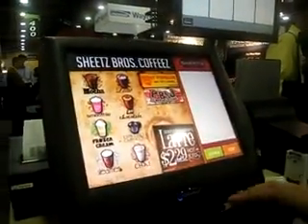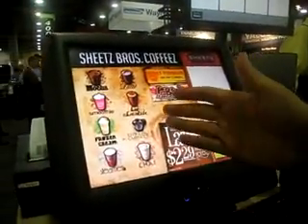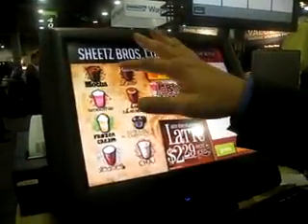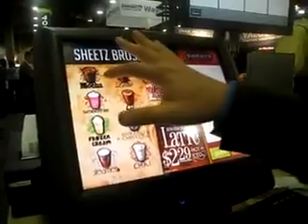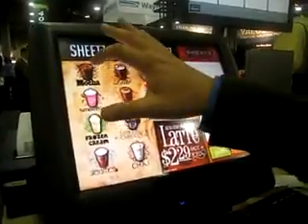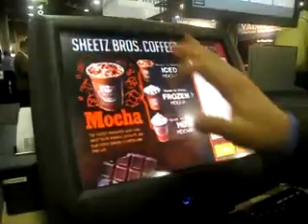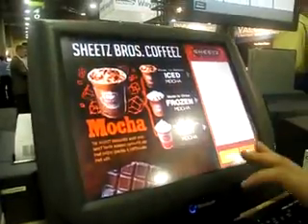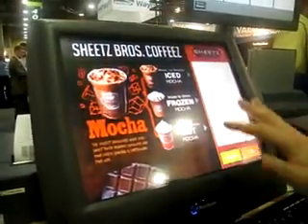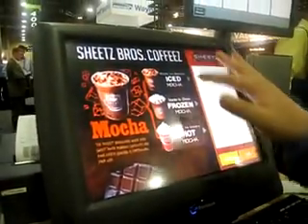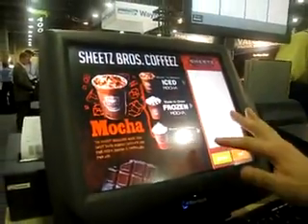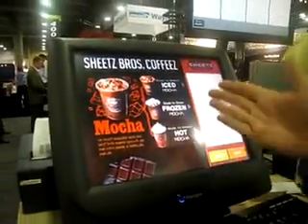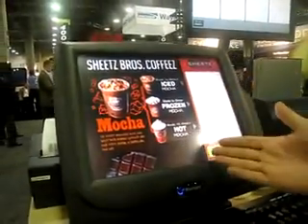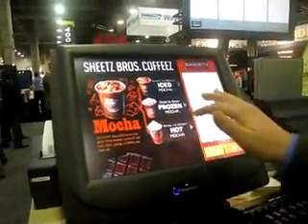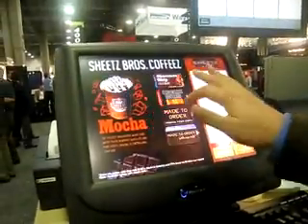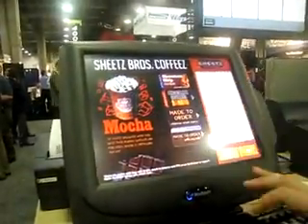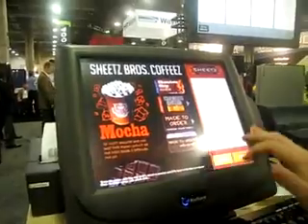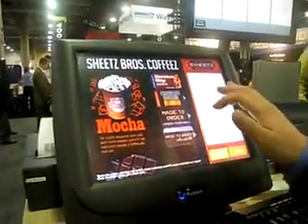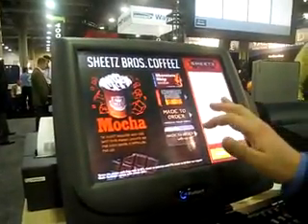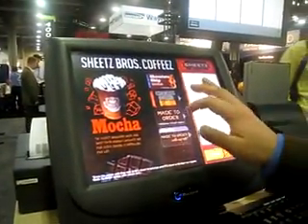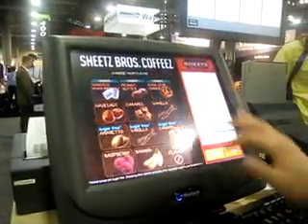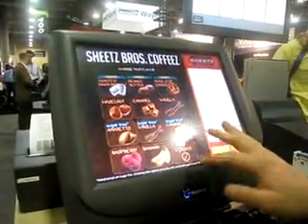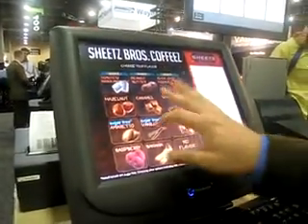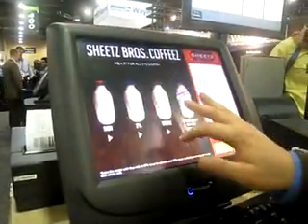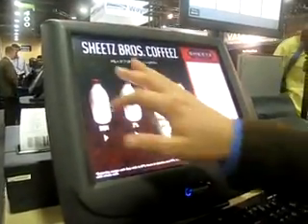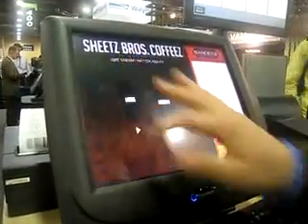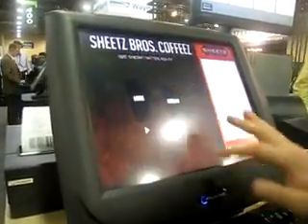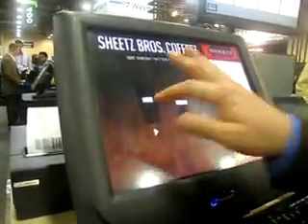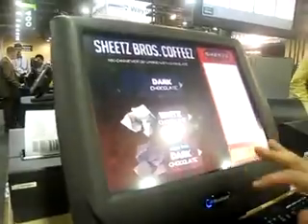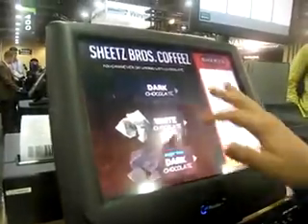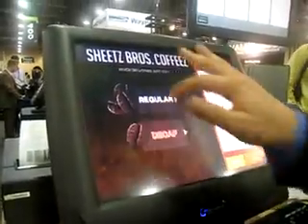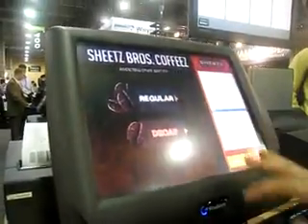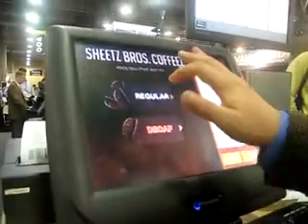So we go ahead and order from the coffee bar here, get ourselves a mocha. They'll ask us how we want to make it. Let's do a made-to-order frozen mocha. We'll go ahead and make it — add some vanilla, some skim milk, make it large, add some dark chocolate.